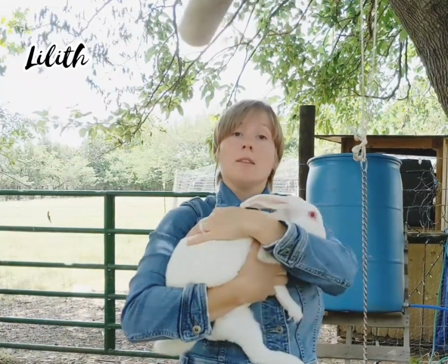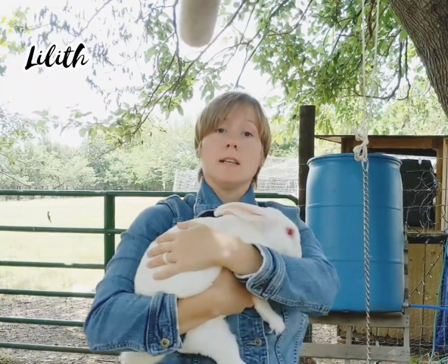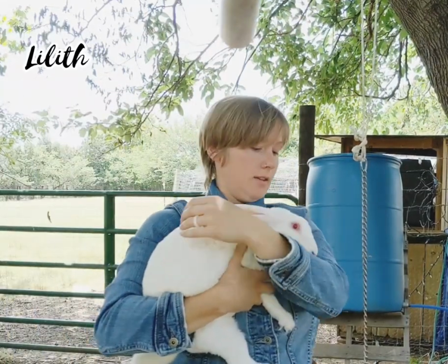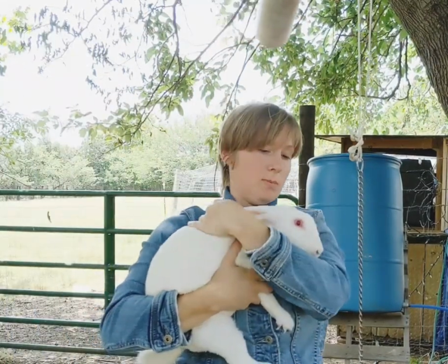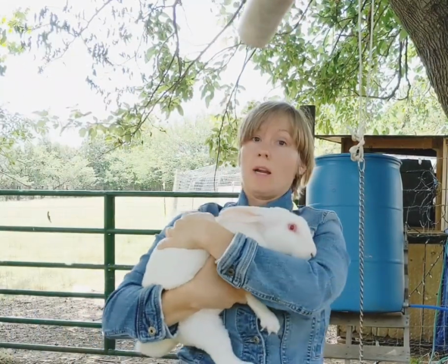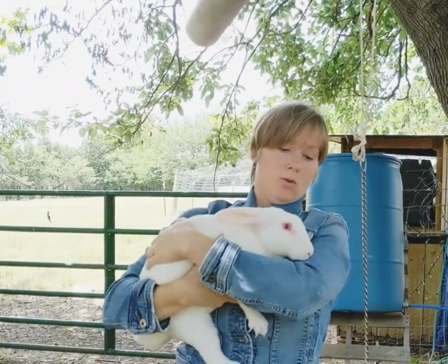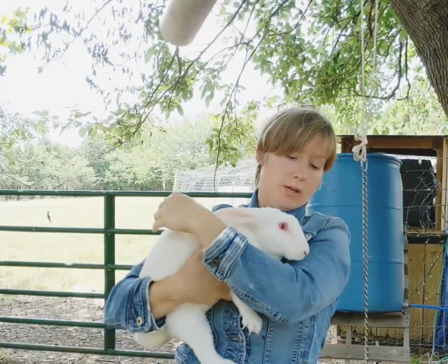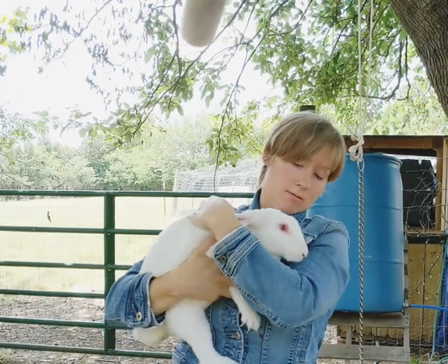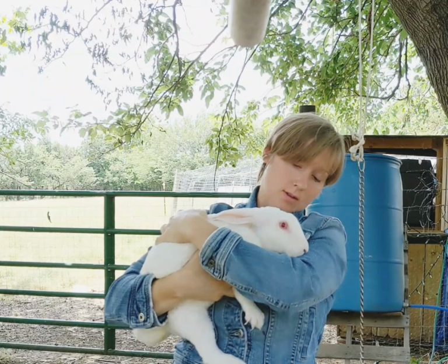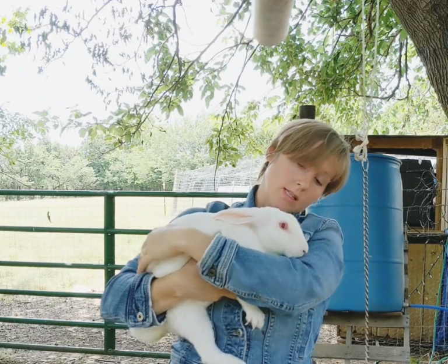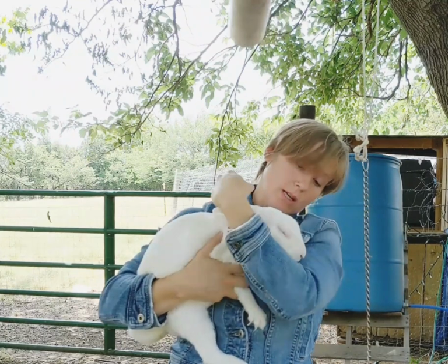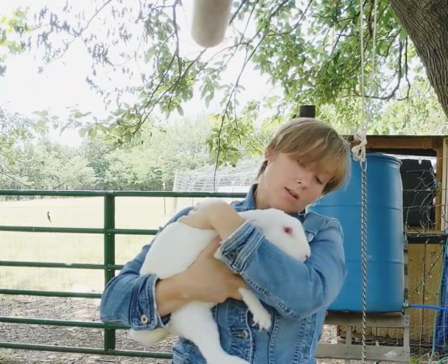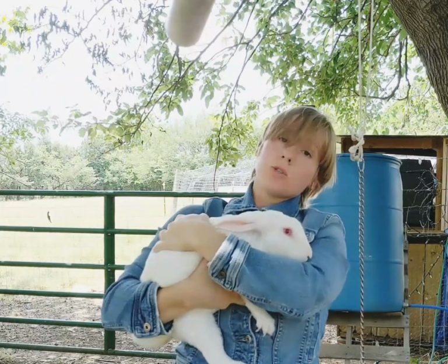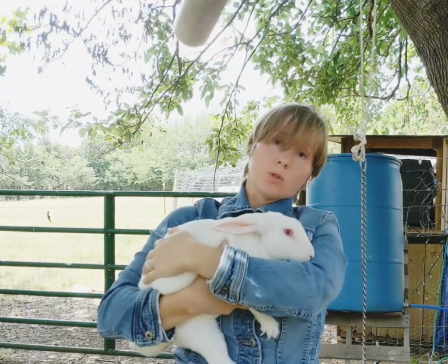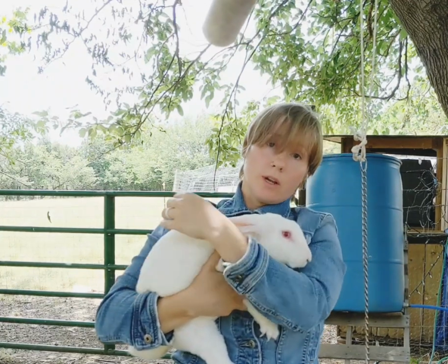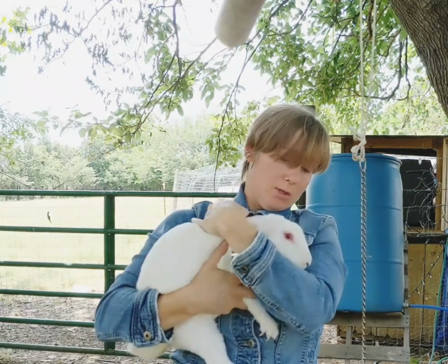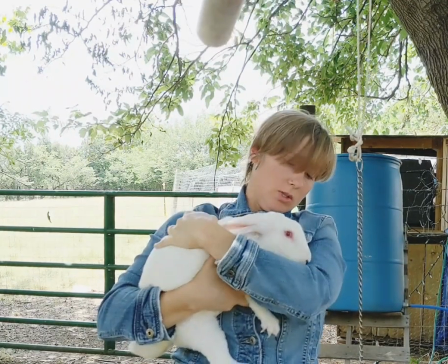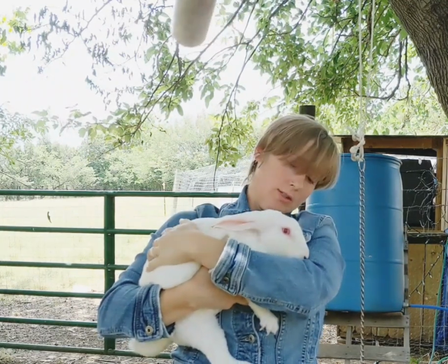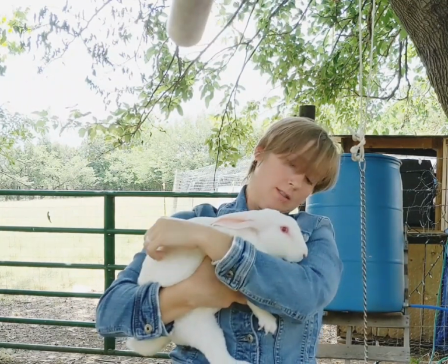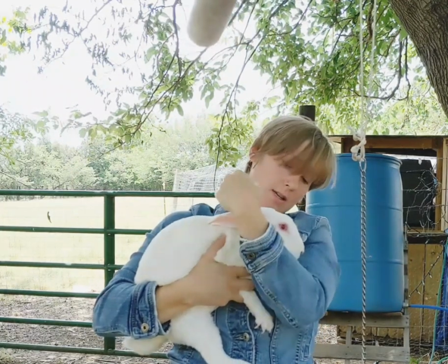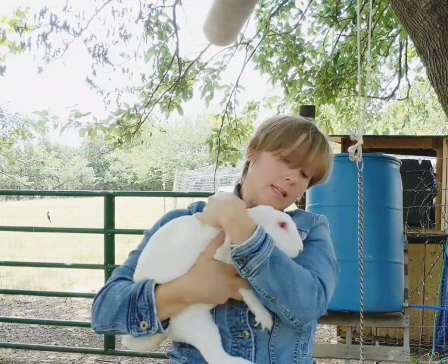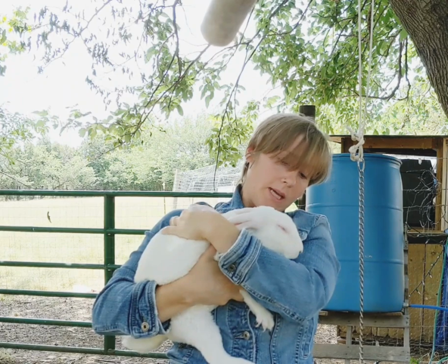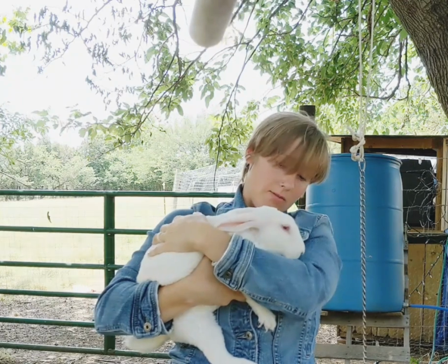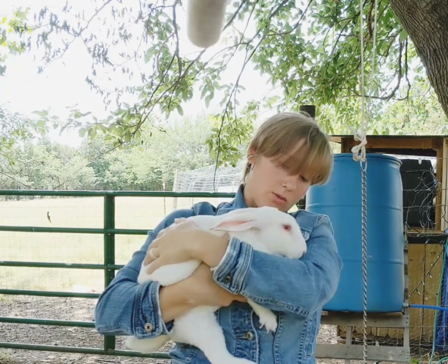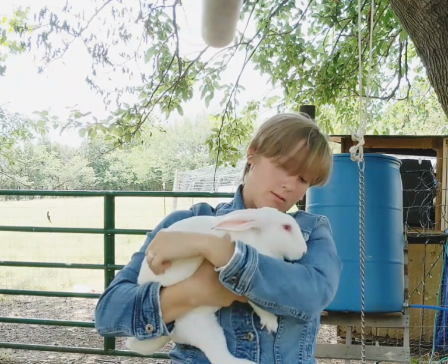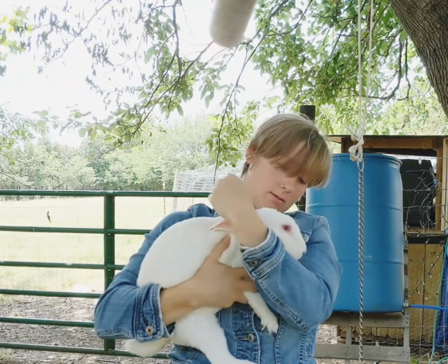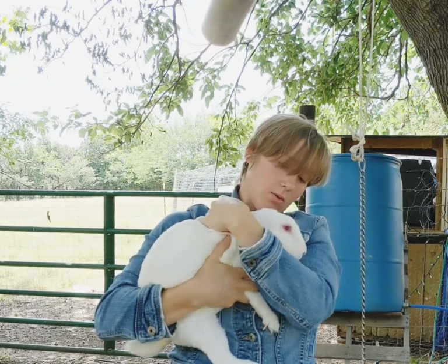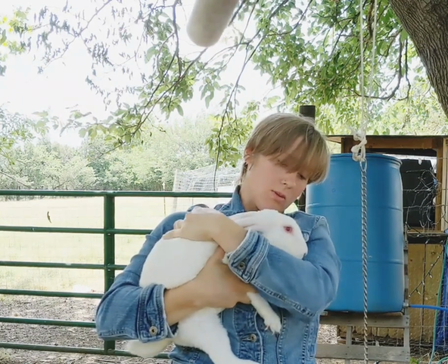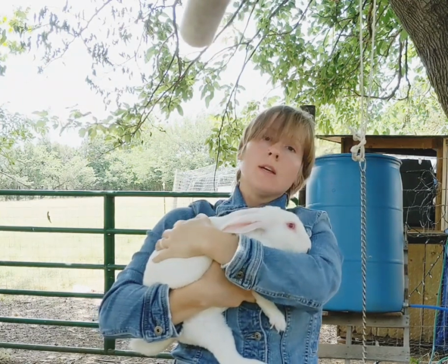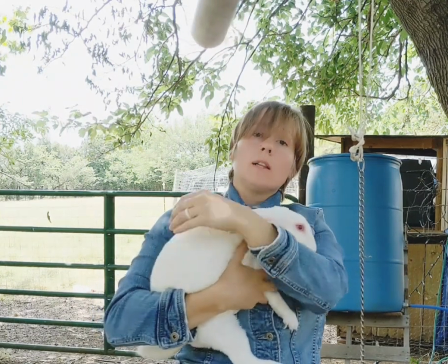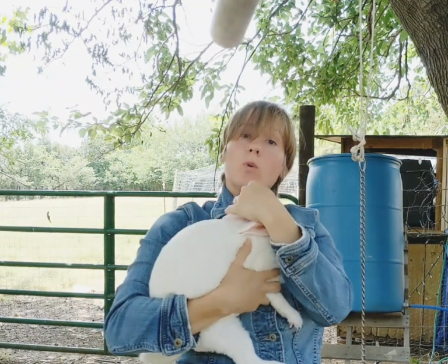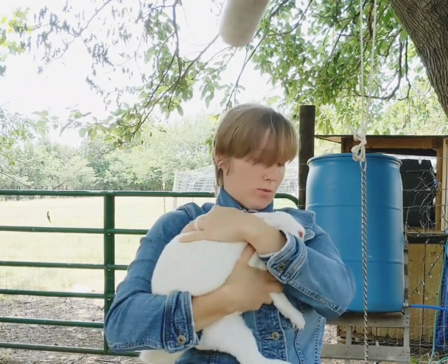This is Lilith. She has been biting me the whole way here. She's sweet — super sweet in her cage, but then she turns a little mean out of it. Lilith is one year old.